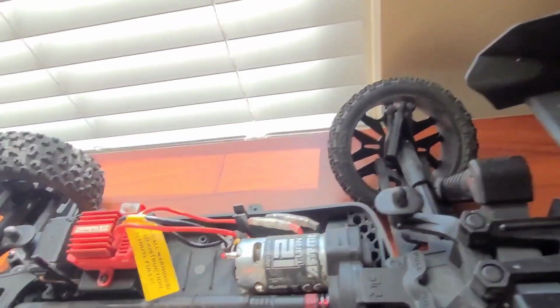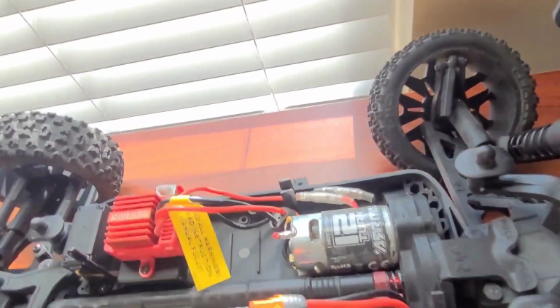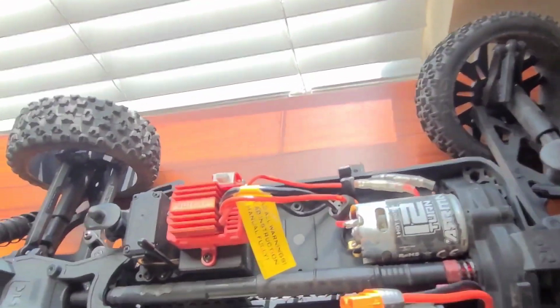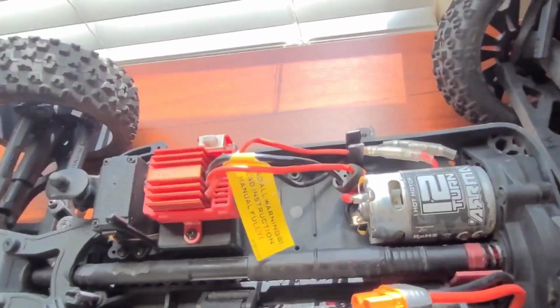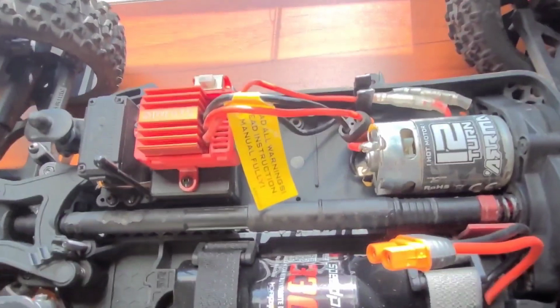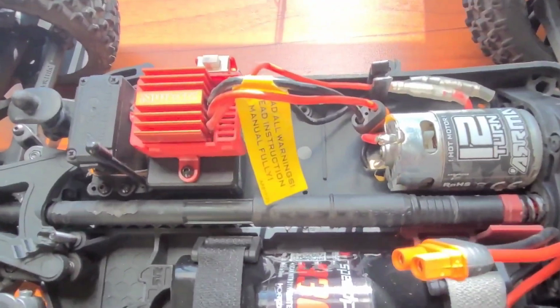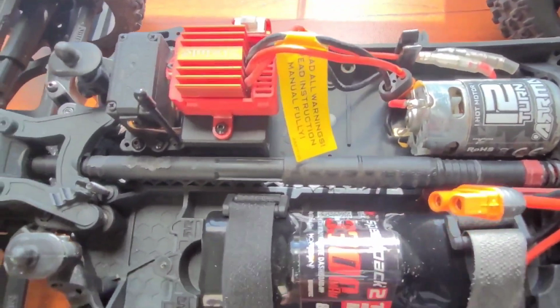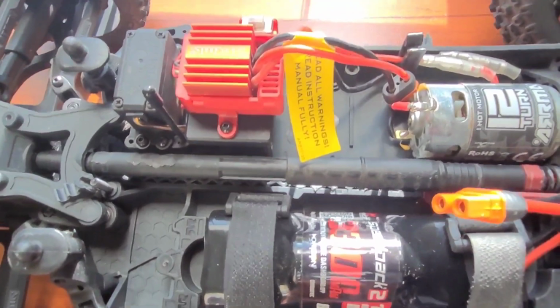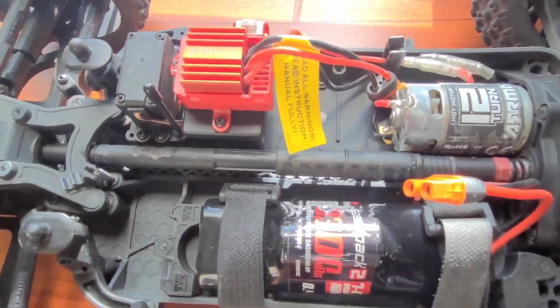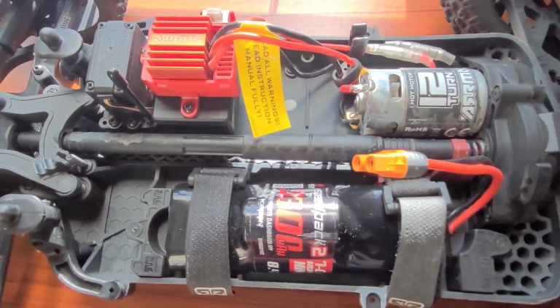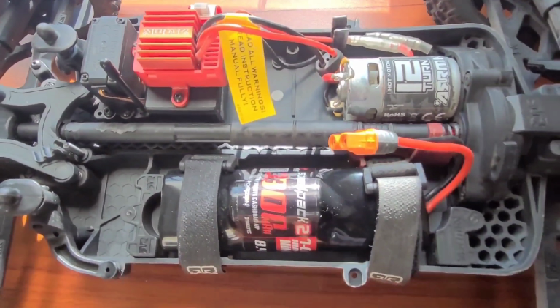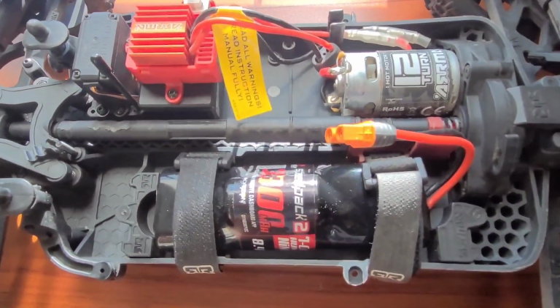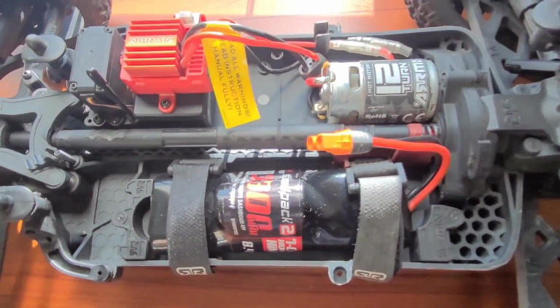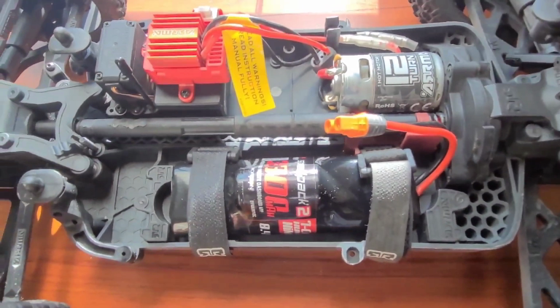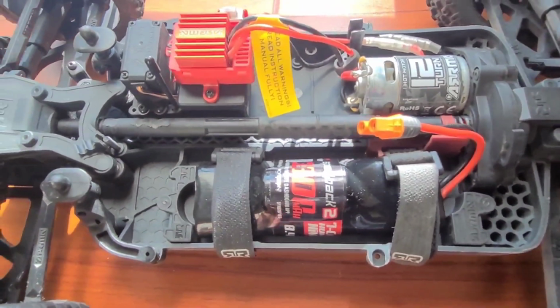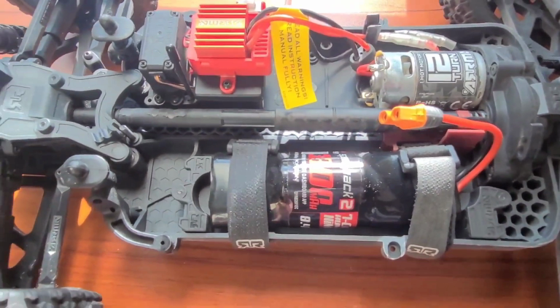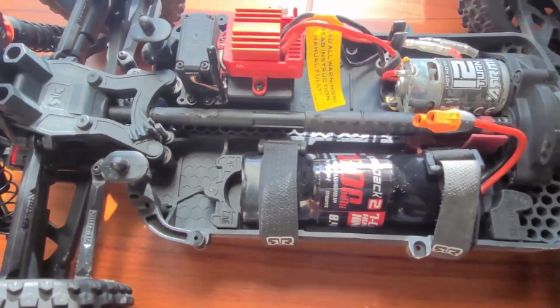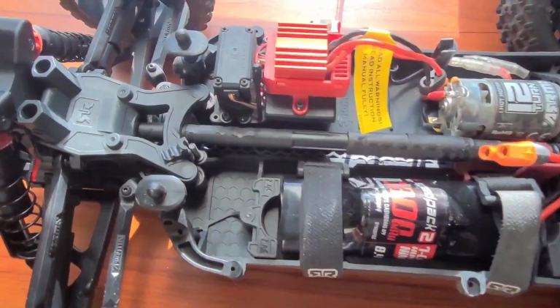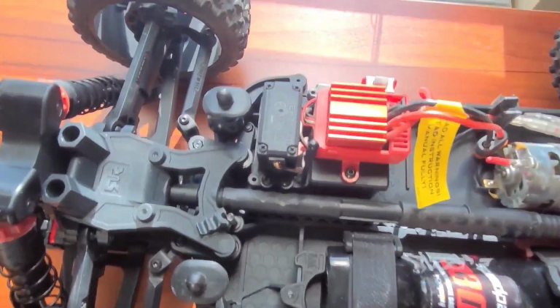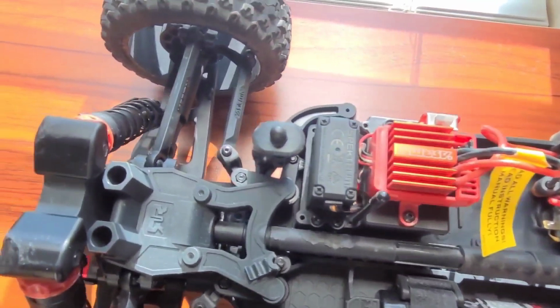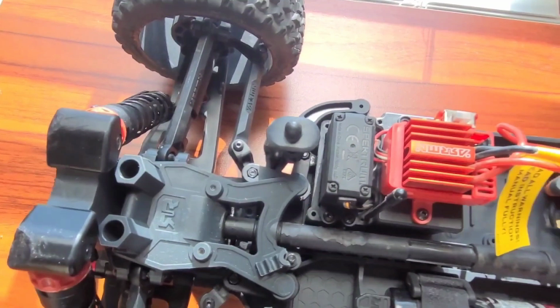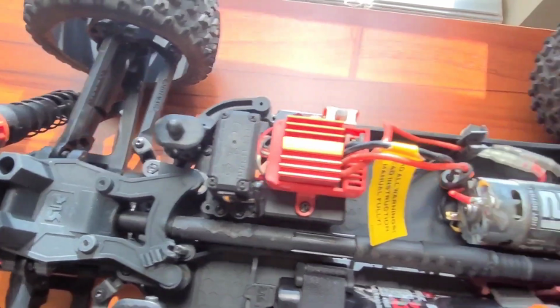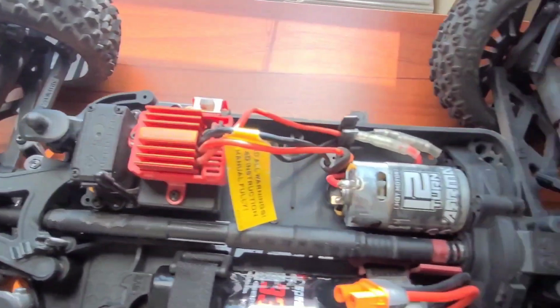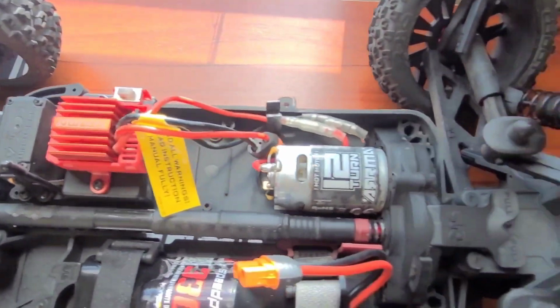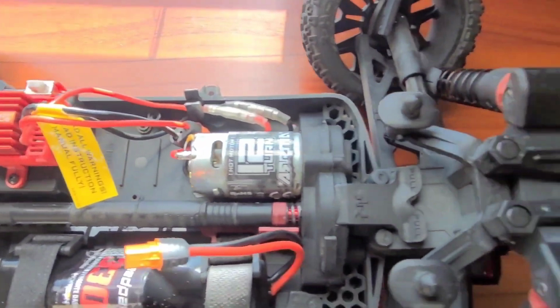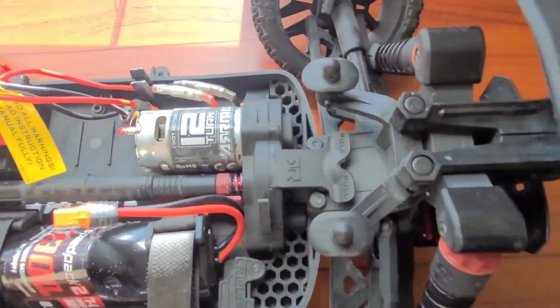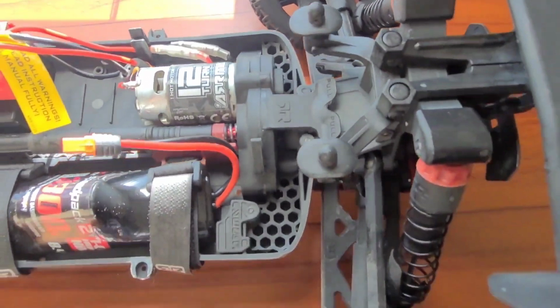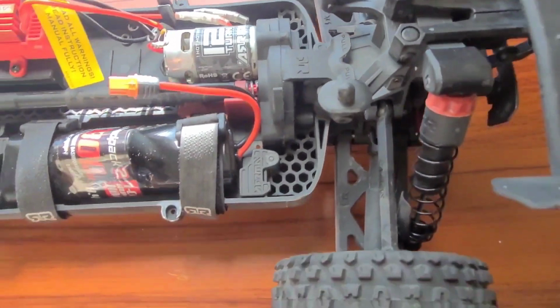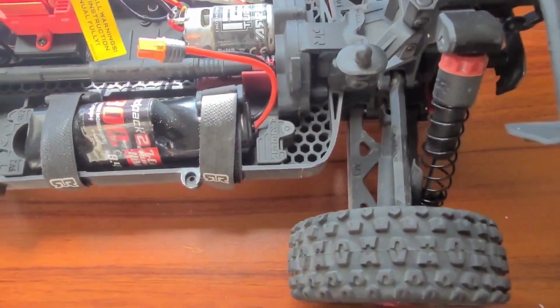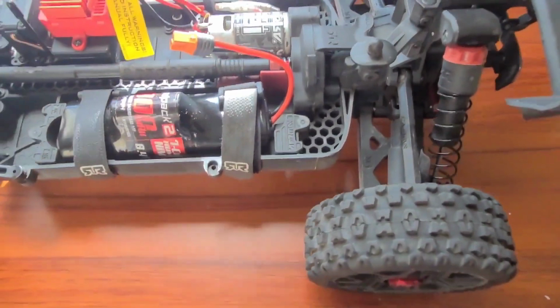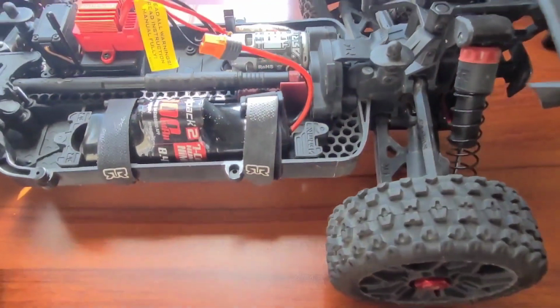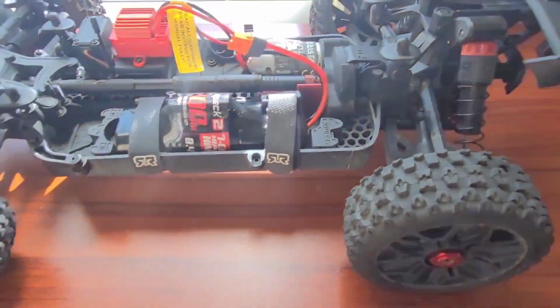We're going to take the stock electronics out of here, set them aside, and get this build started. All right guys, stay safe and we'll see you on the next one.